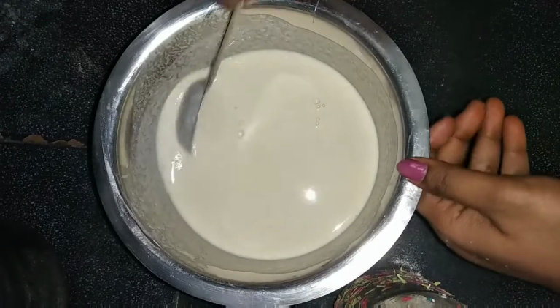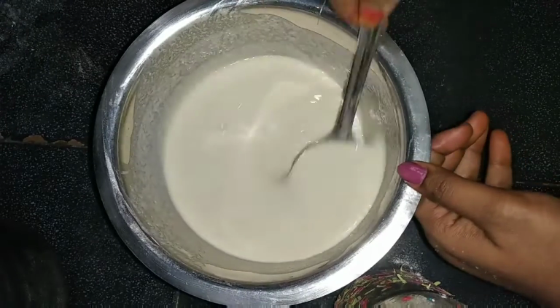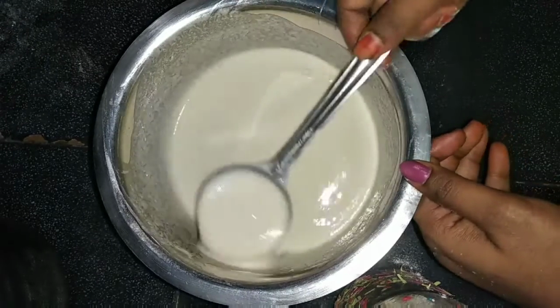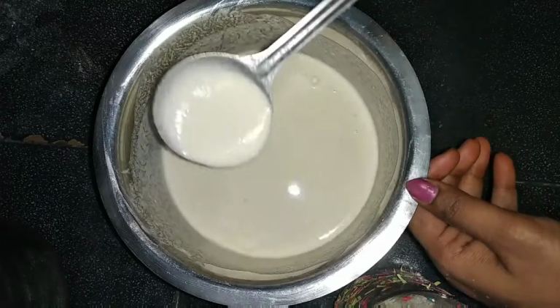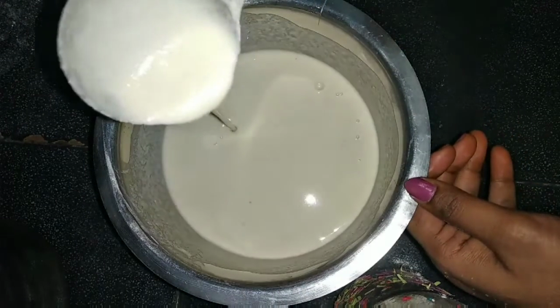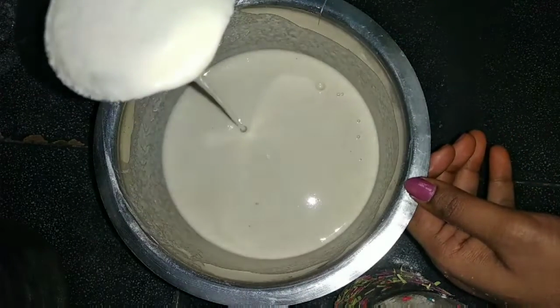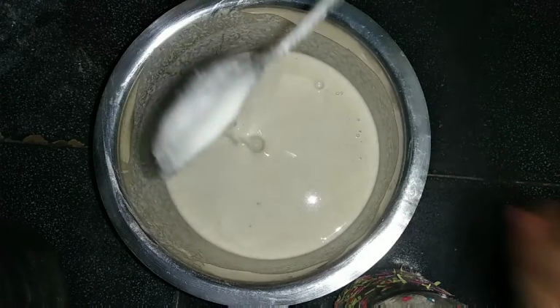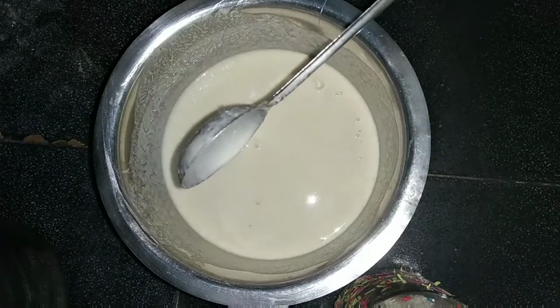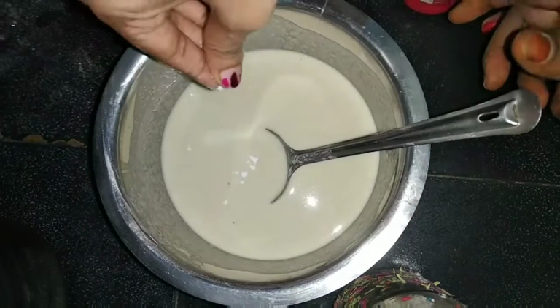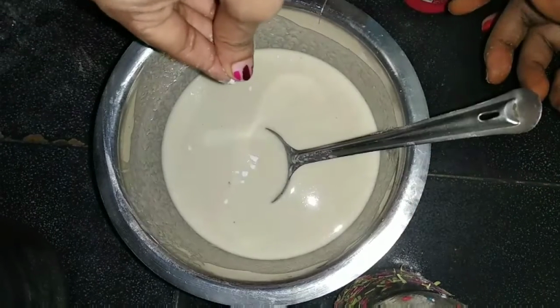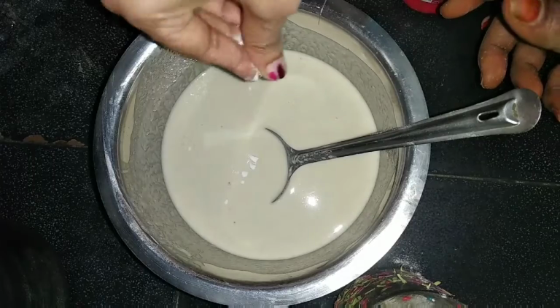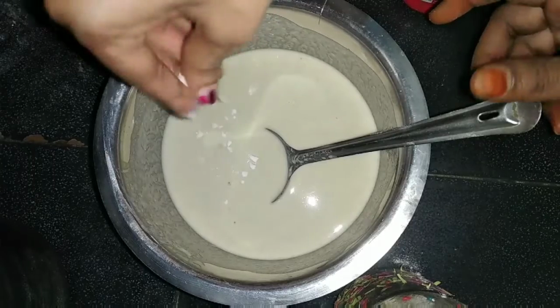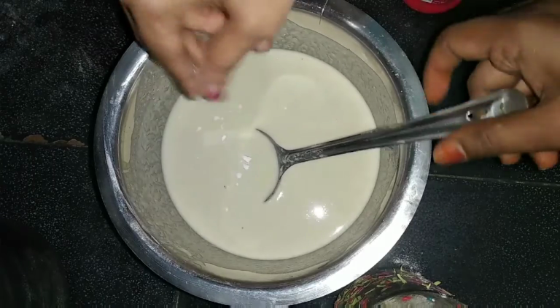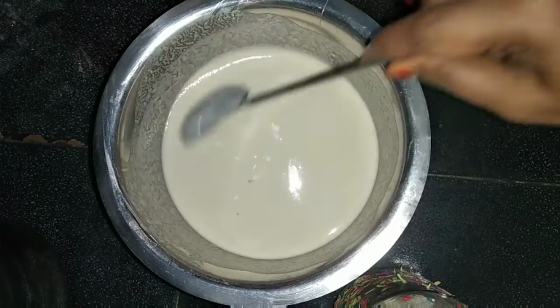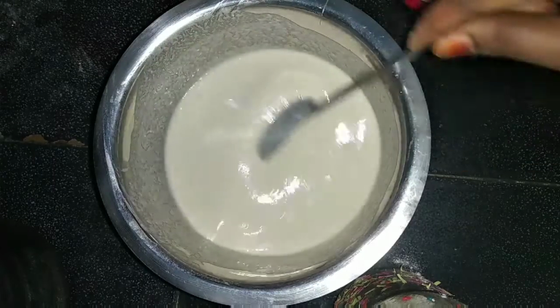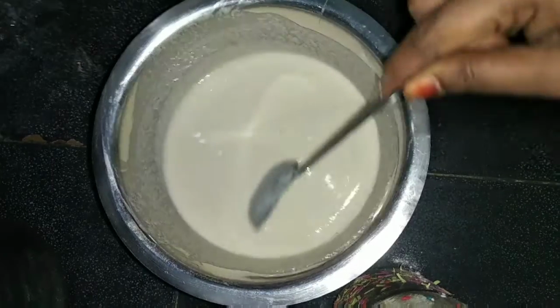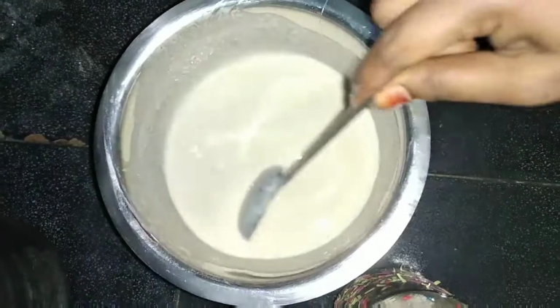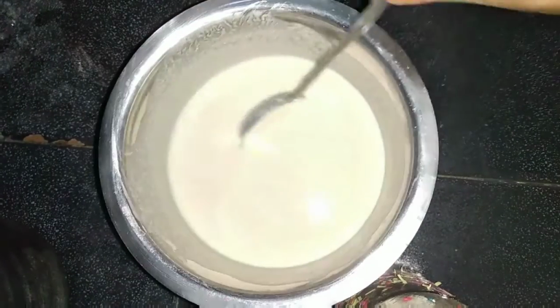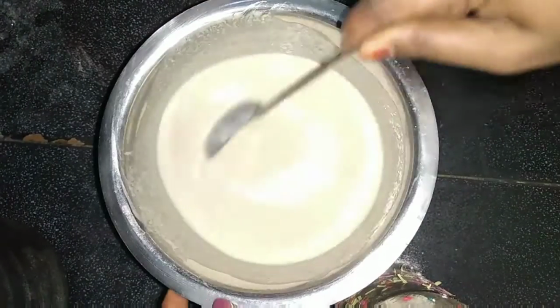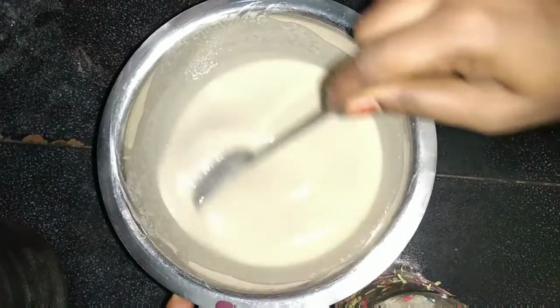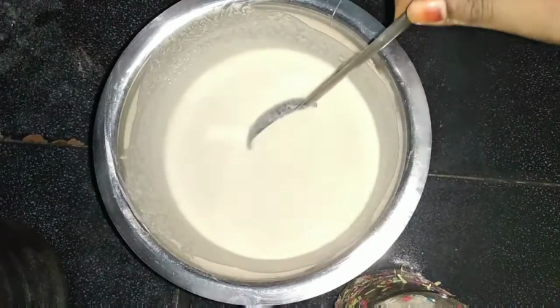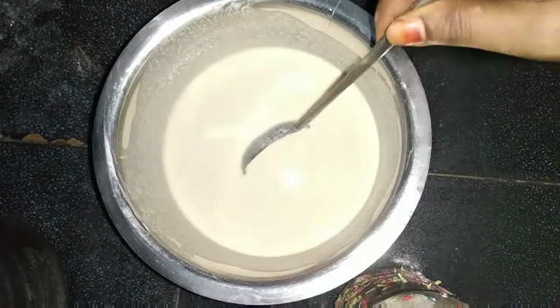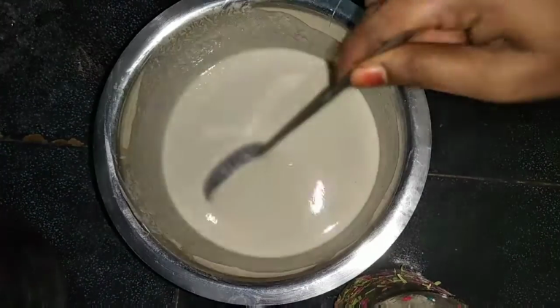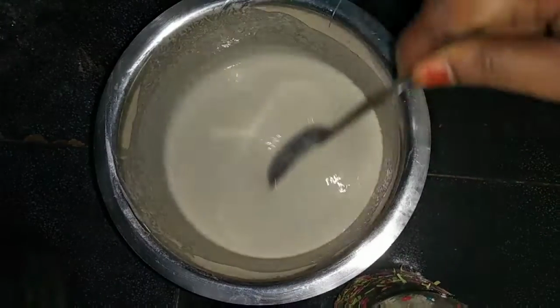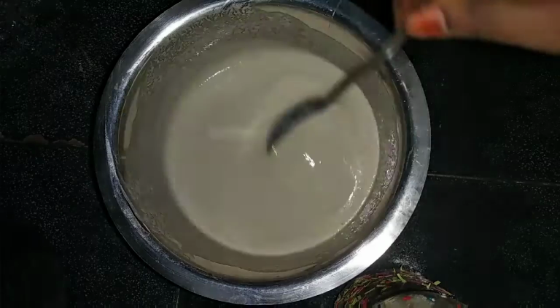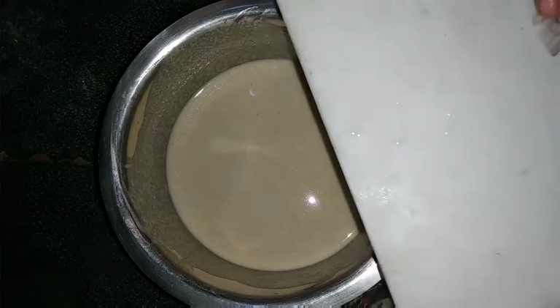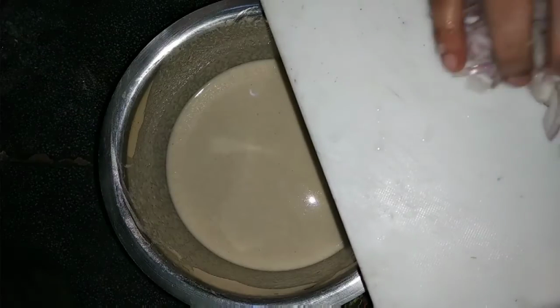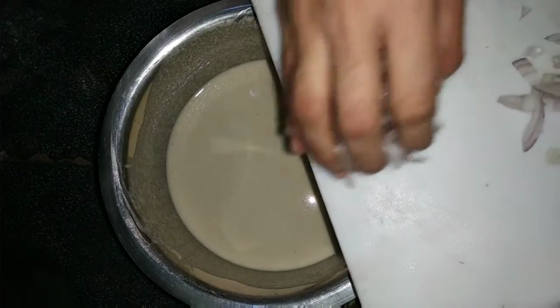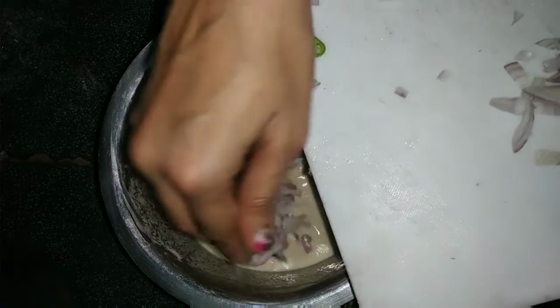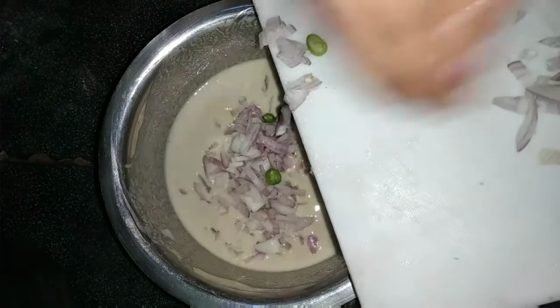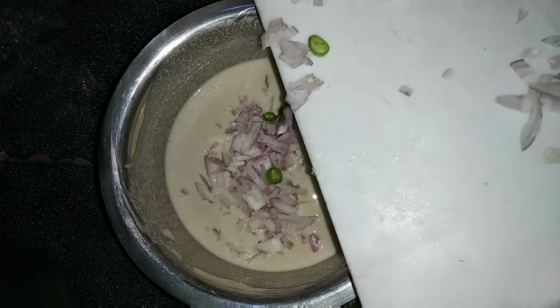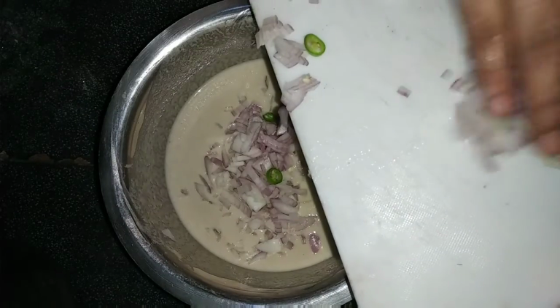I'm going to place this on the table and then put salt on top of that. I'm going to fry it in the oil — skip and onions.